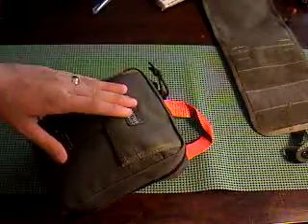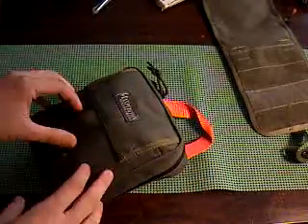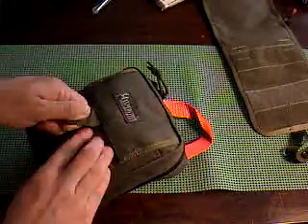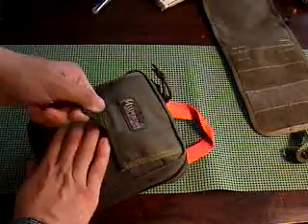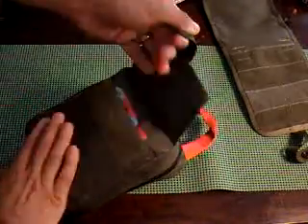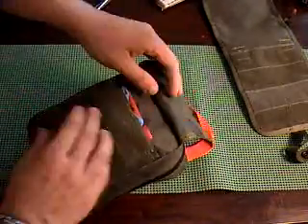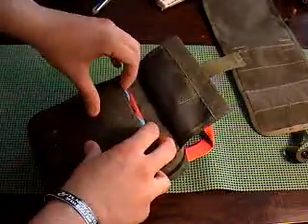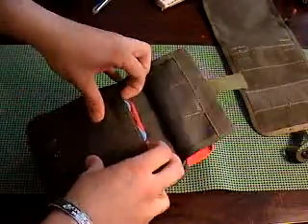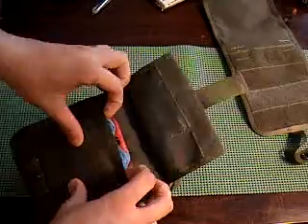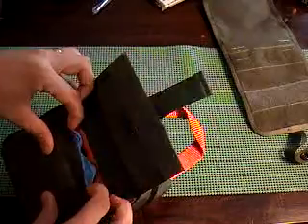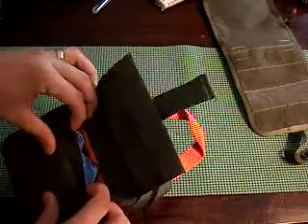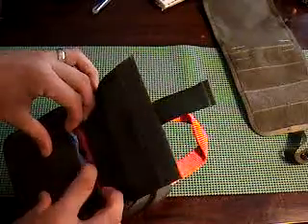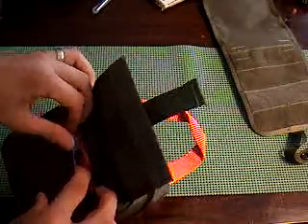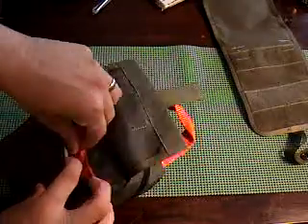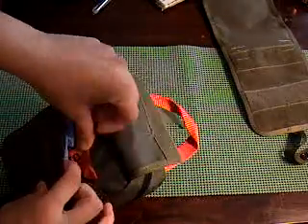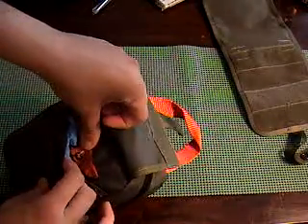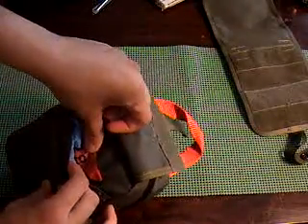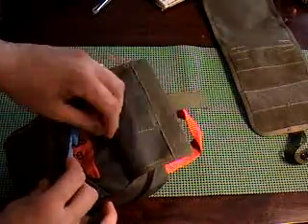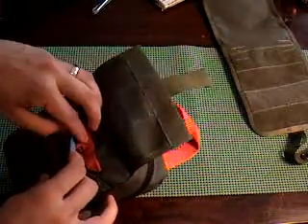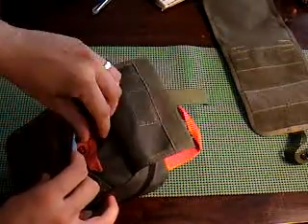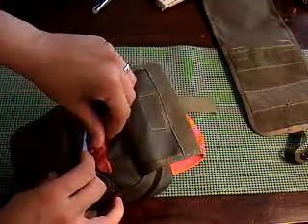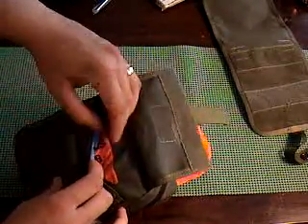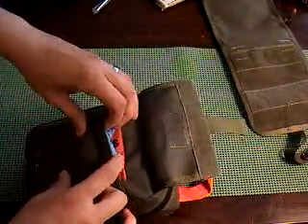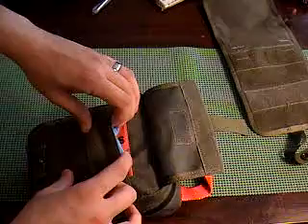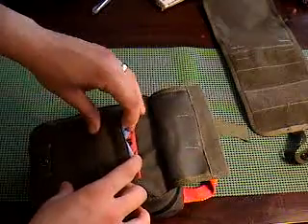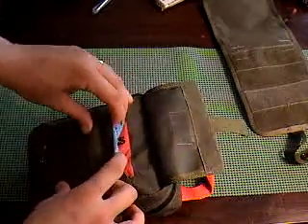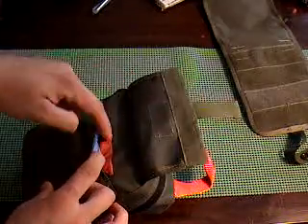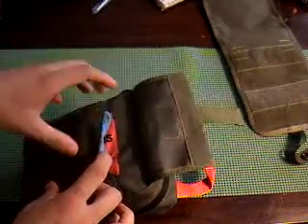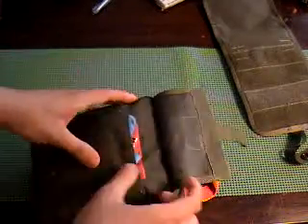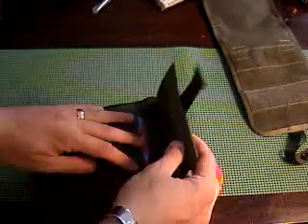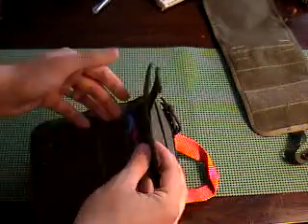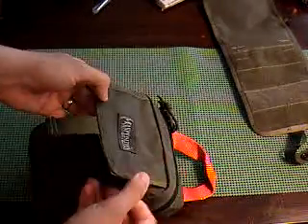In this outer pocket right here, I have some nitrile gloves and a biohazard waste bag. So if I'm out in the woods and we get a lot of bloody bandages or whatever, I put that in a hazardous waste bag for when we get back.